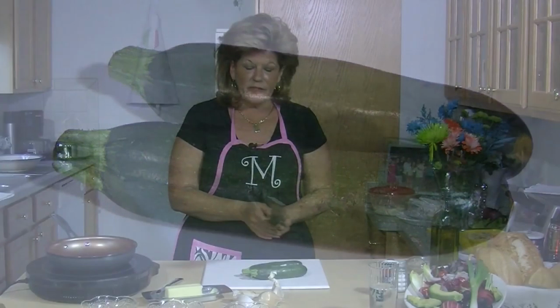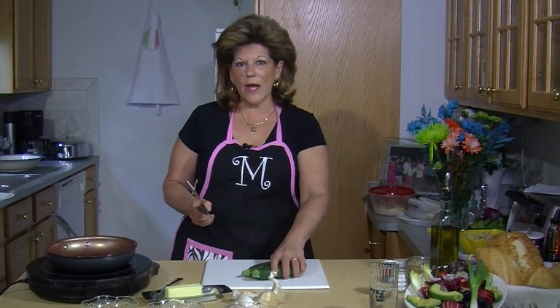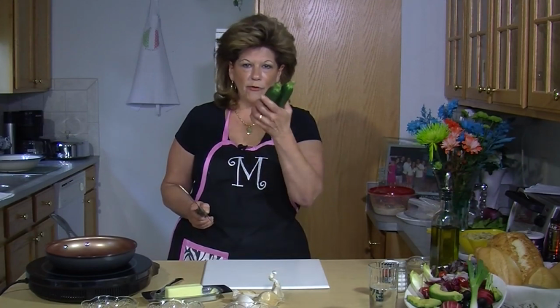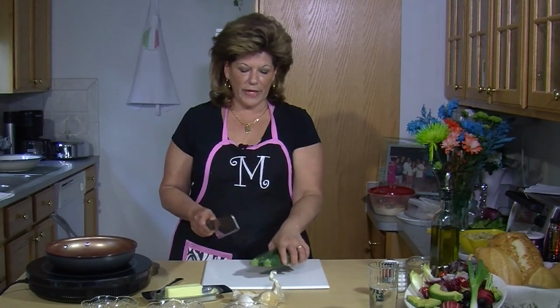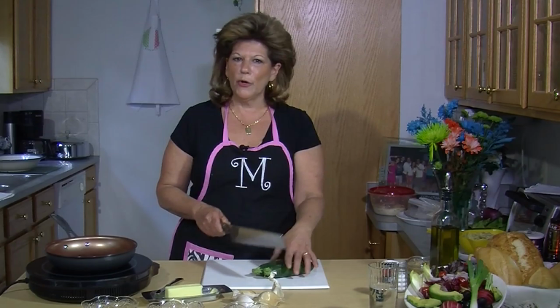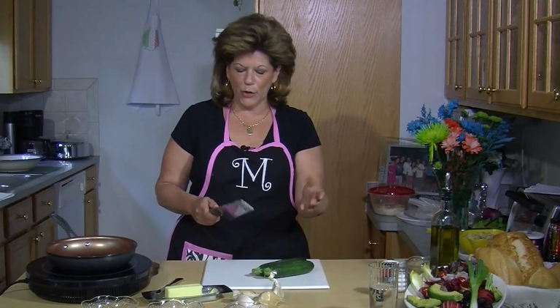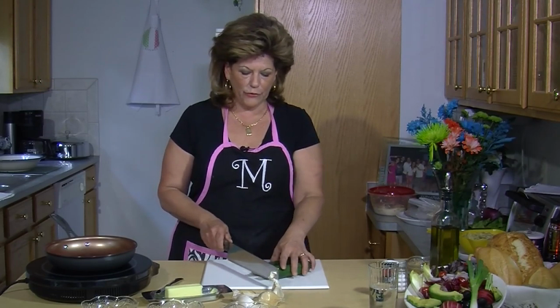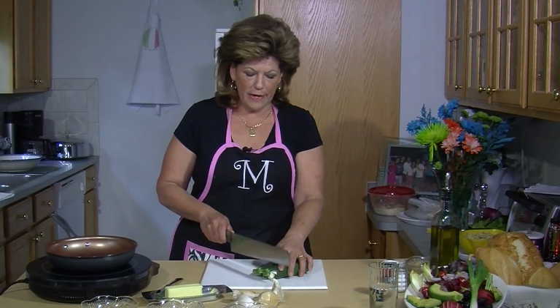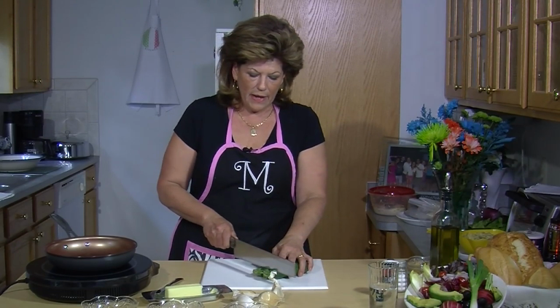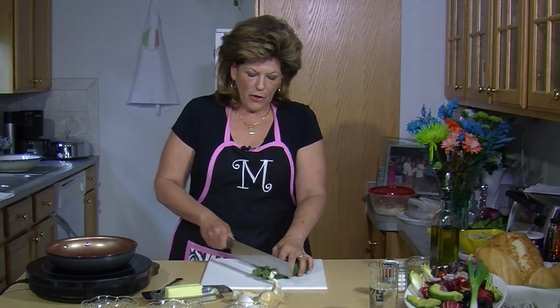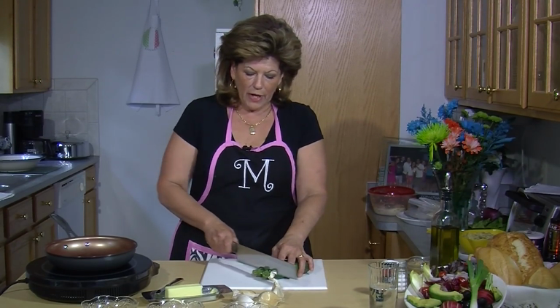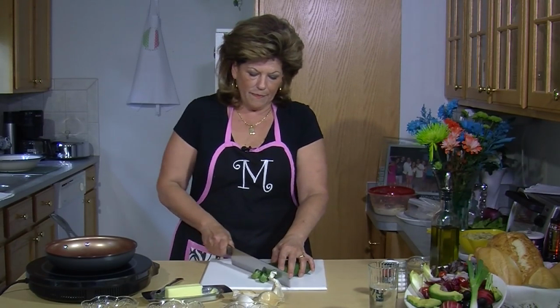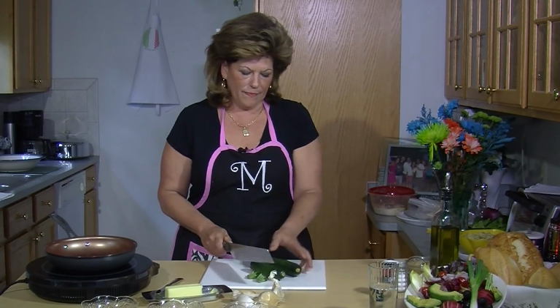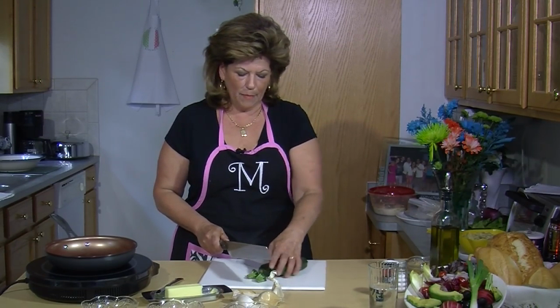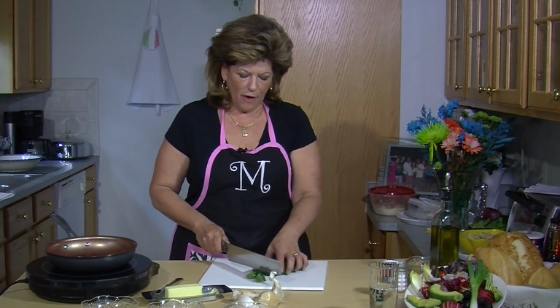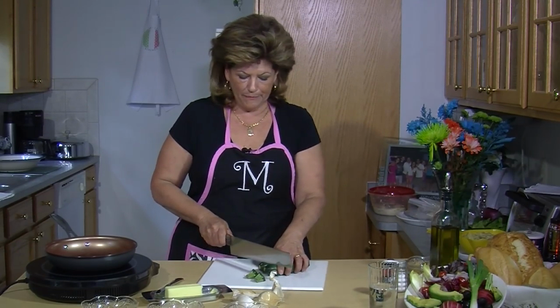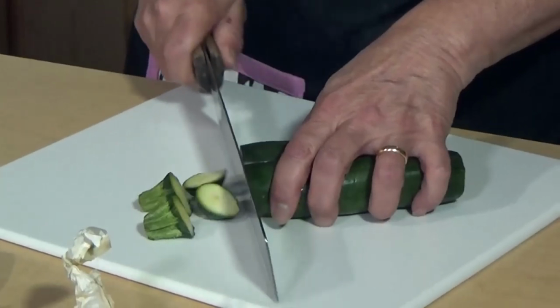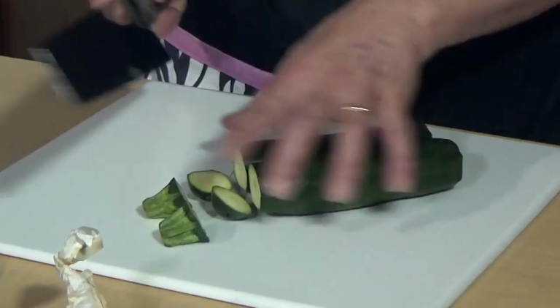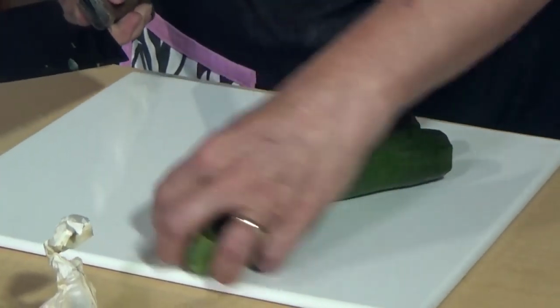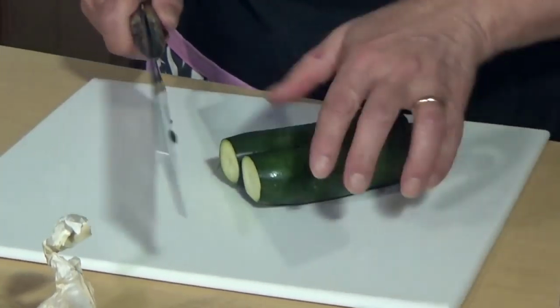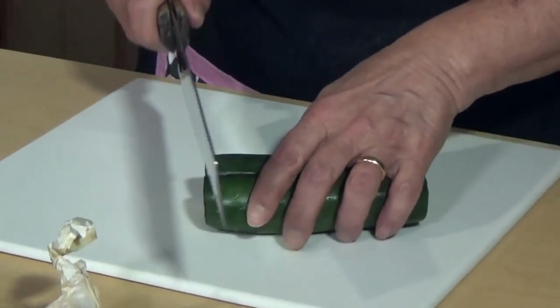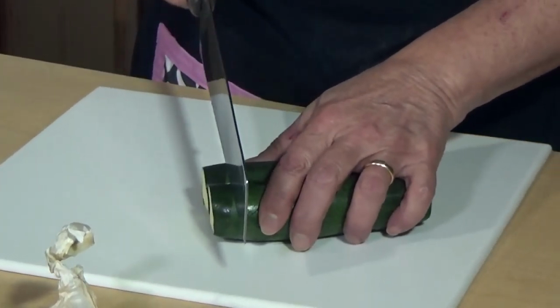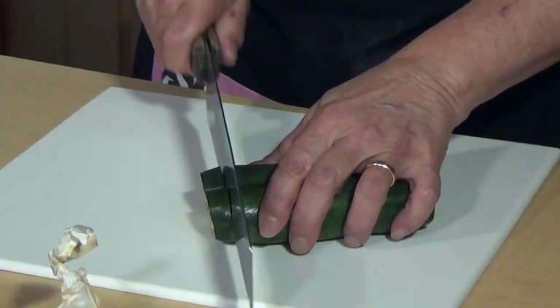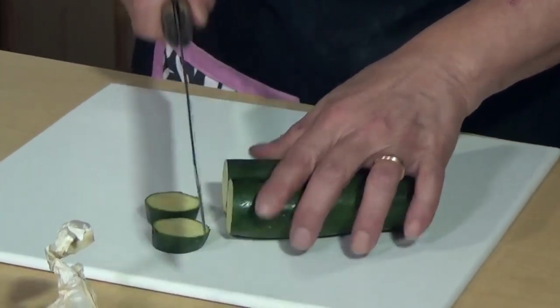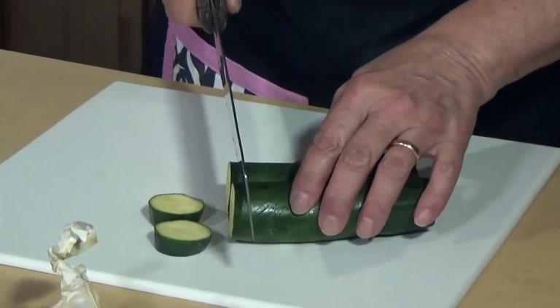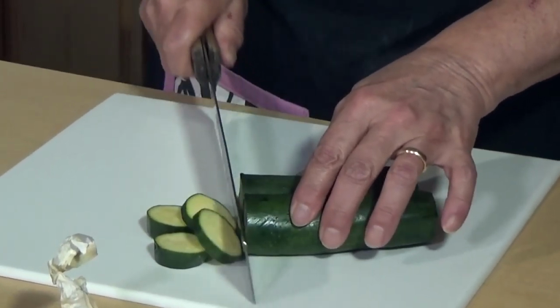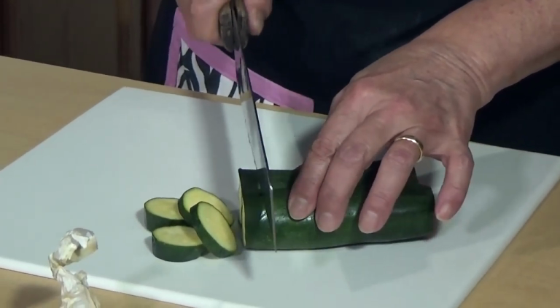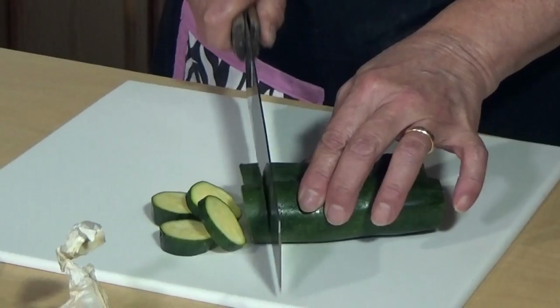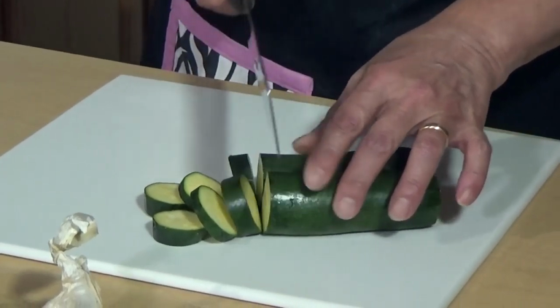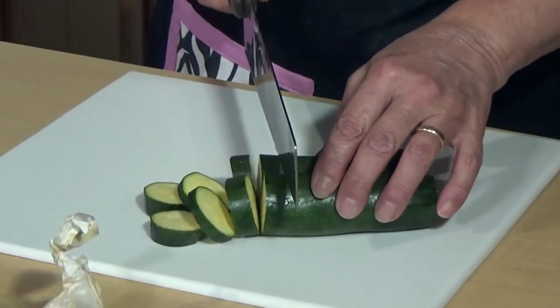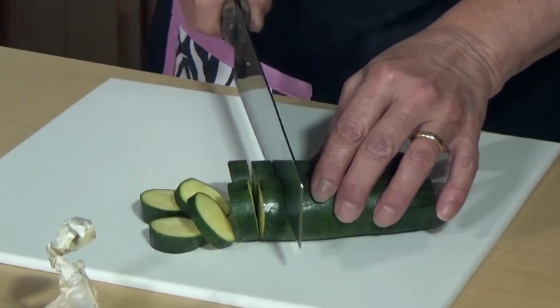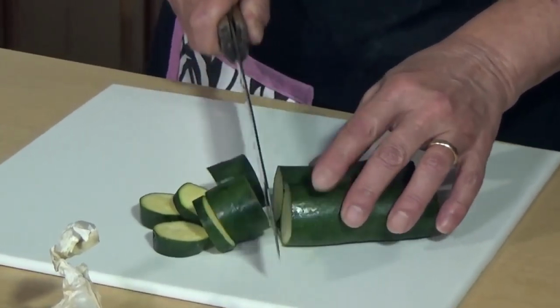Today I only have two zucchini but normally you would use three. You're going to cut the butts off and I like to leave them about a quarter of an inch thick.